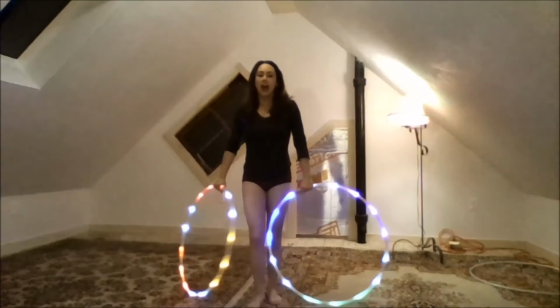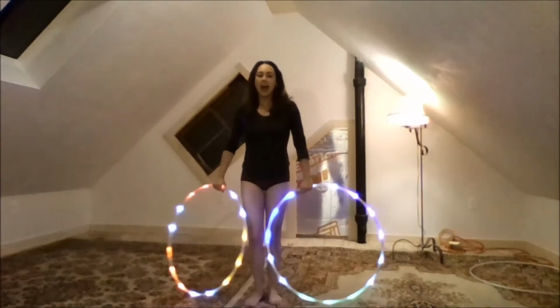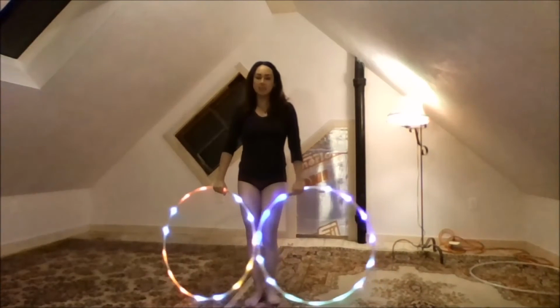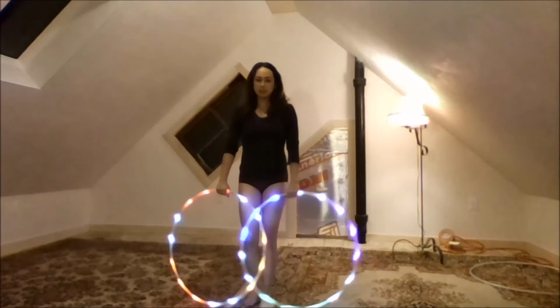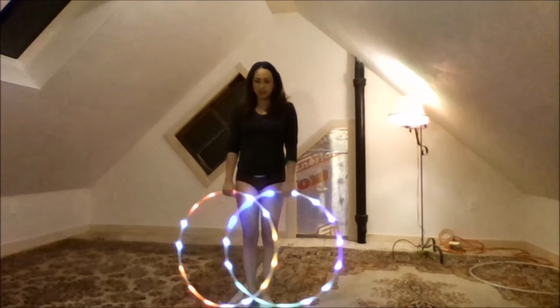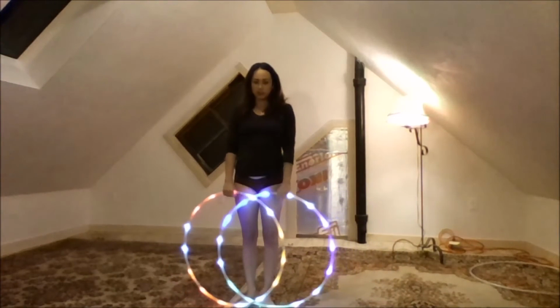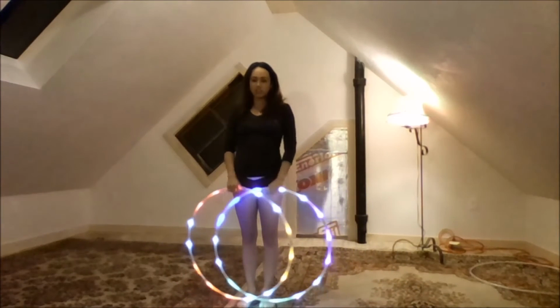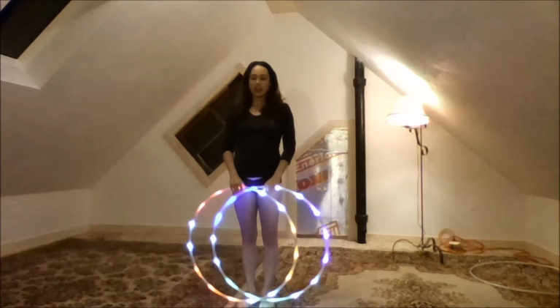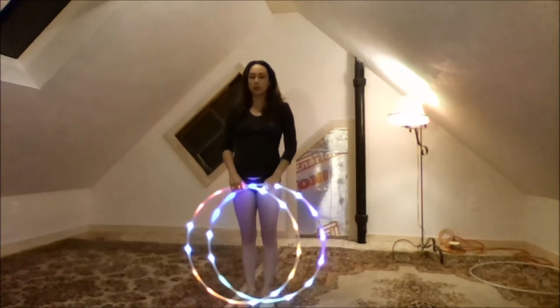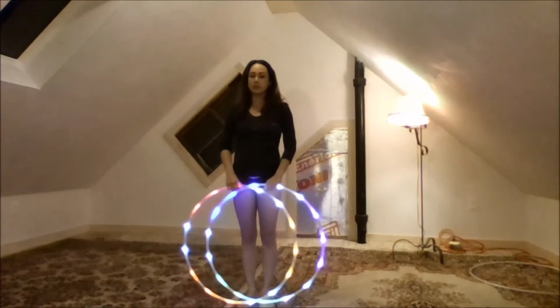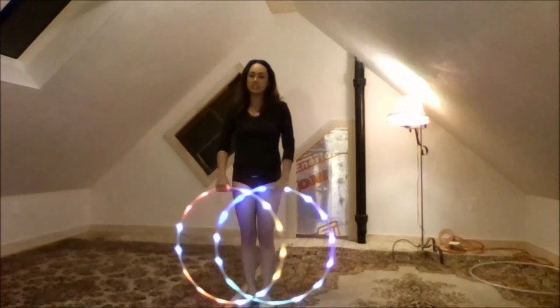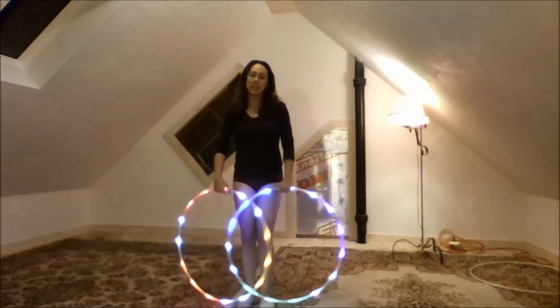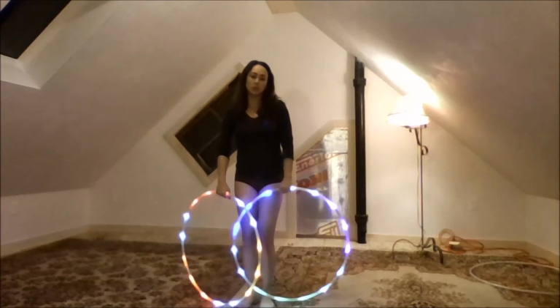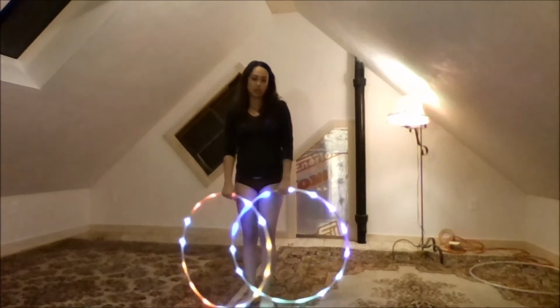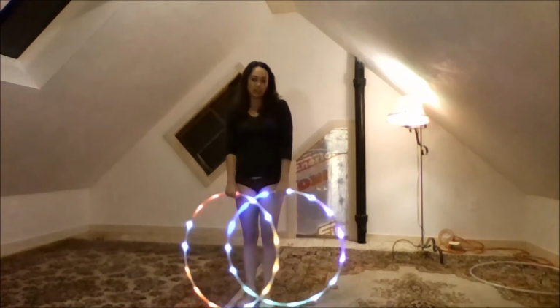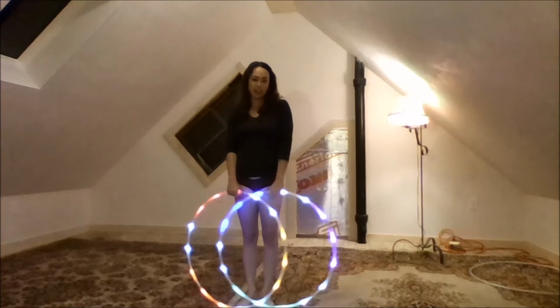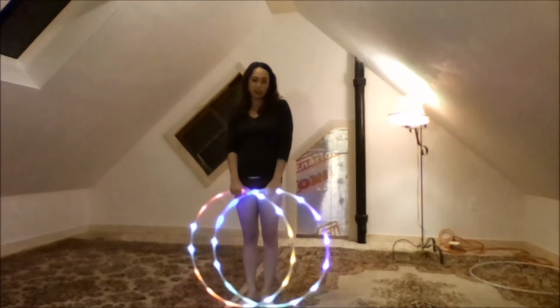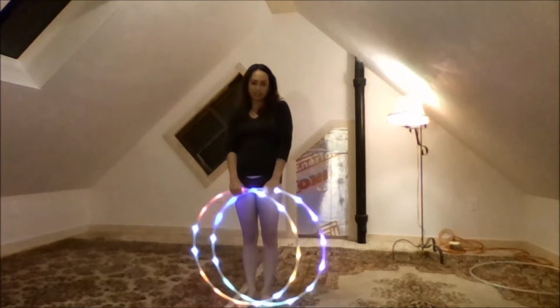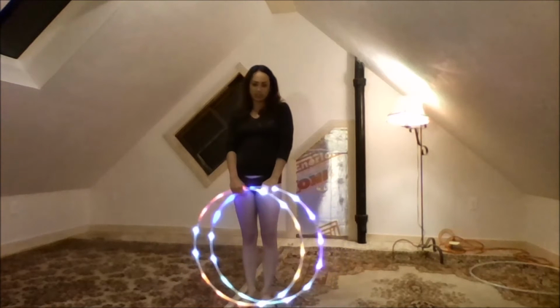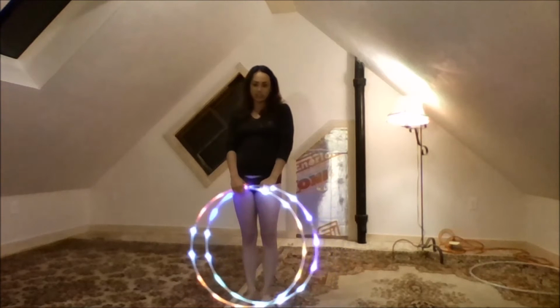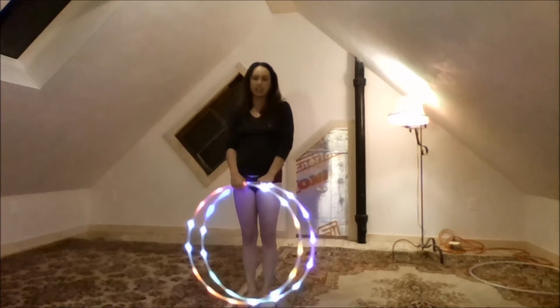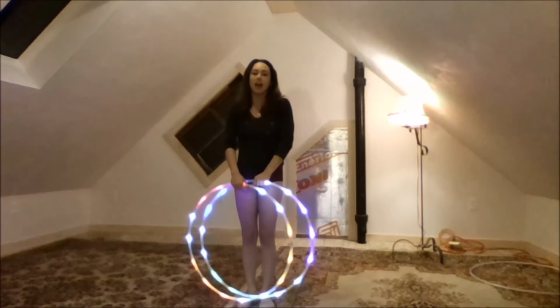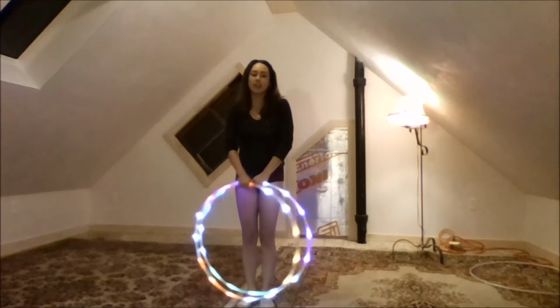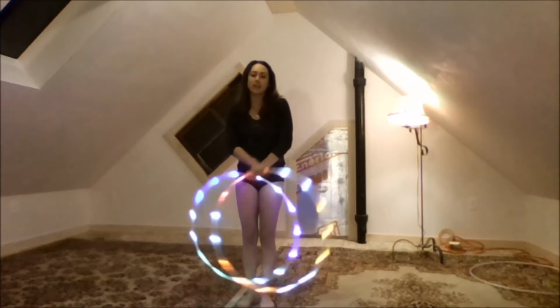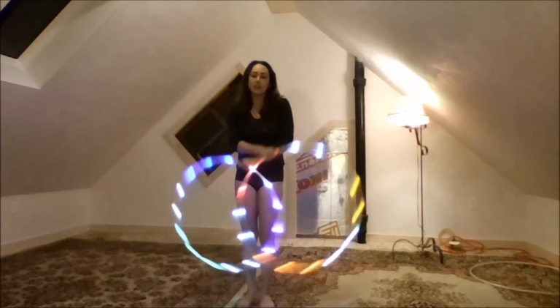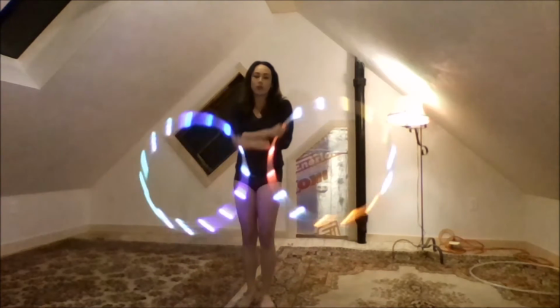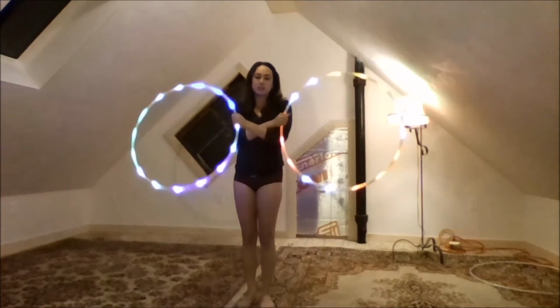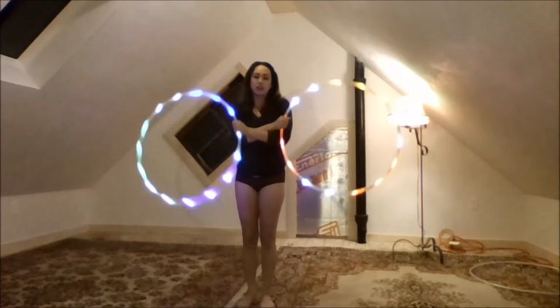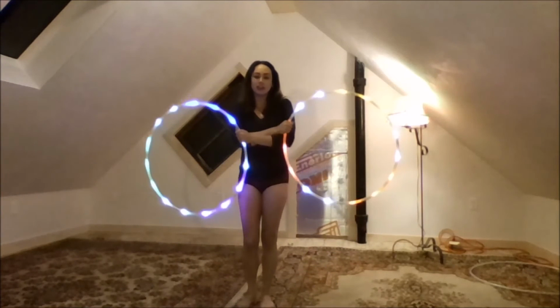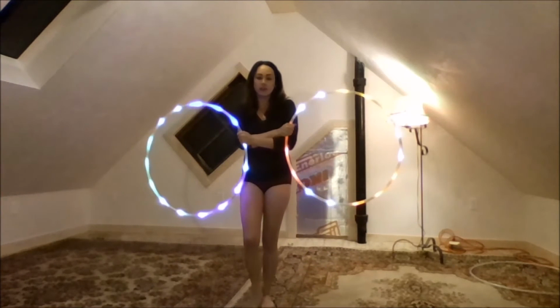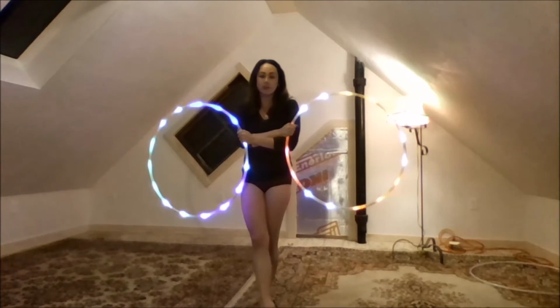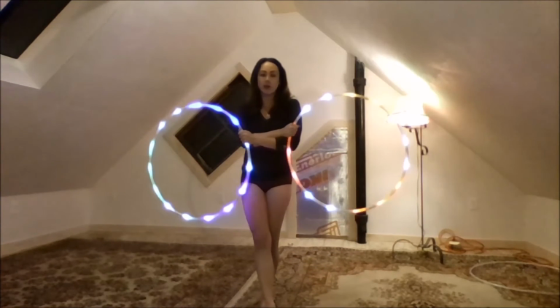Hi, my name is Madison Orange and I'm going to be teaching a new trick that I recently learned. I don't have a name for it, so you can go ahead and call it whatever you want.